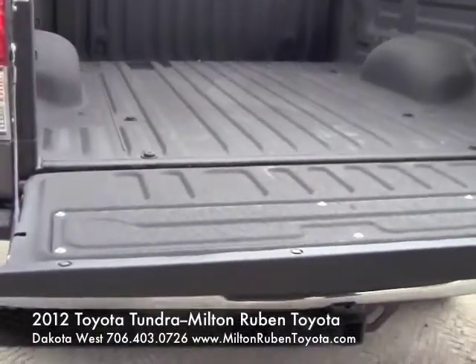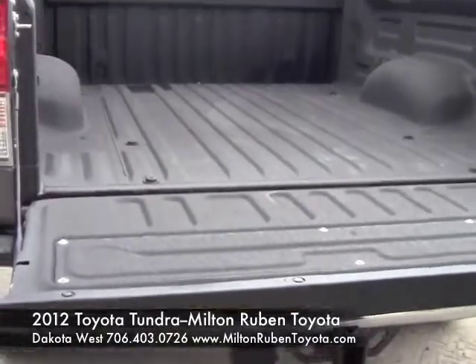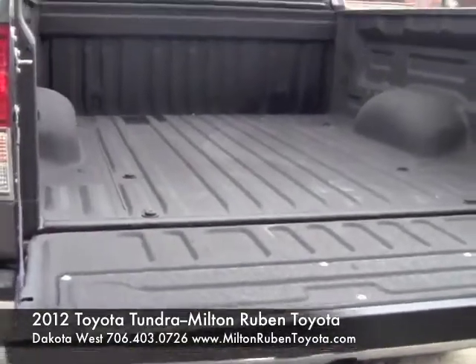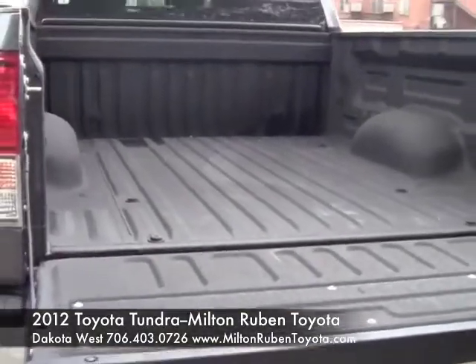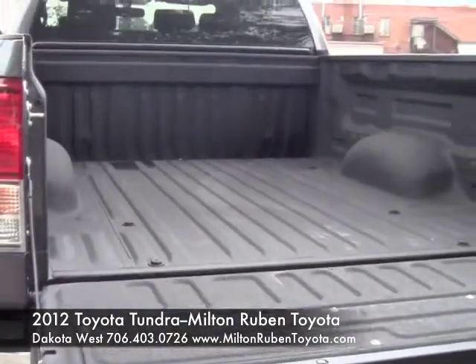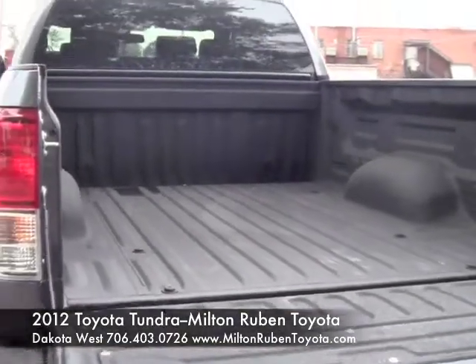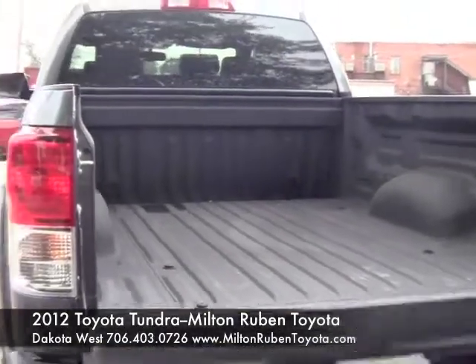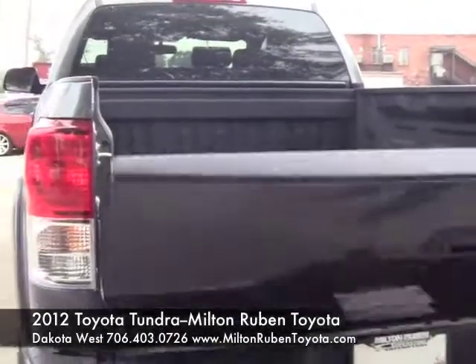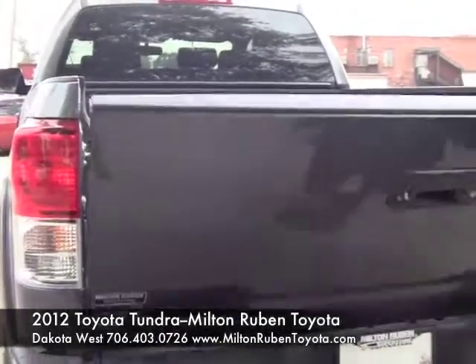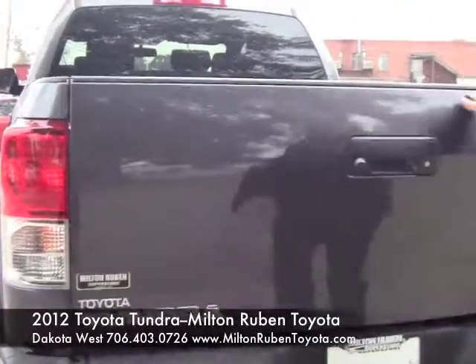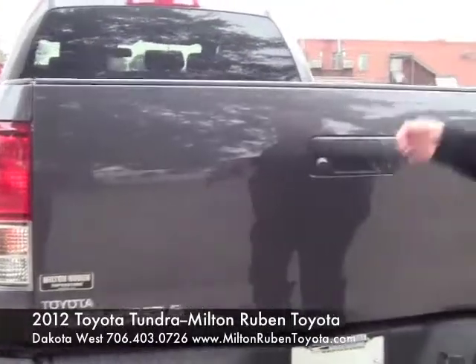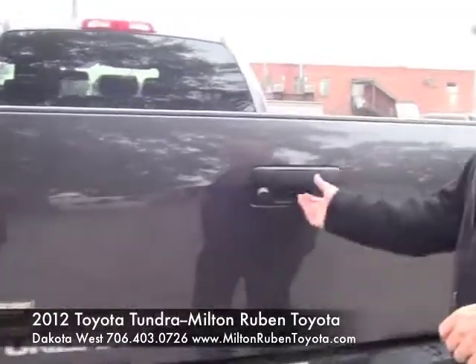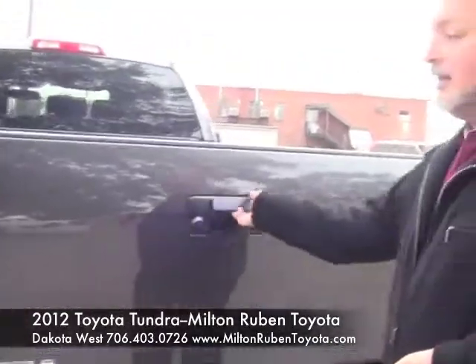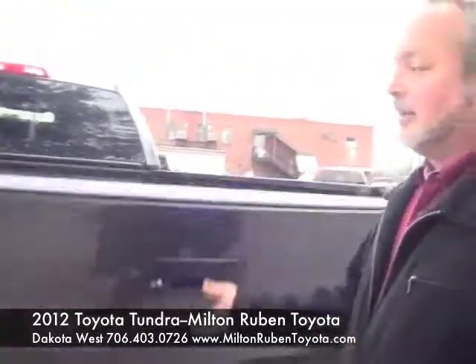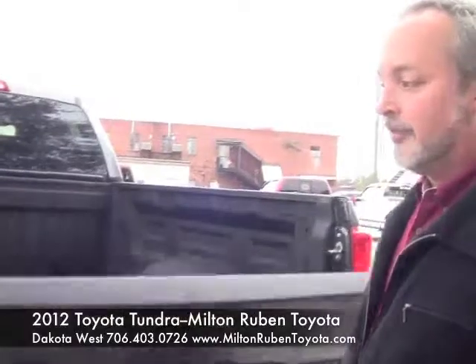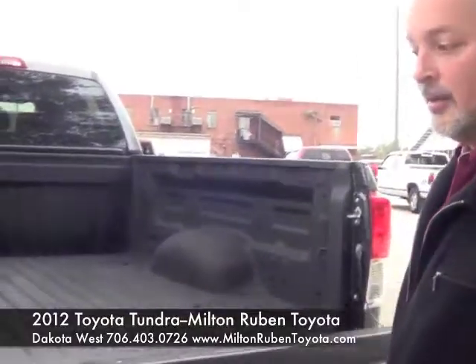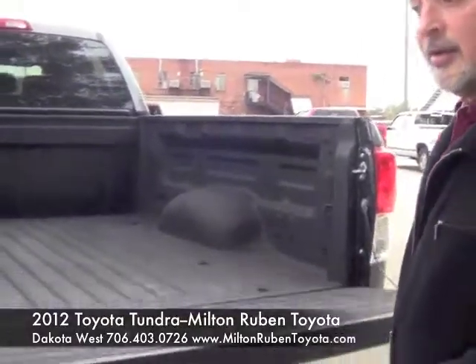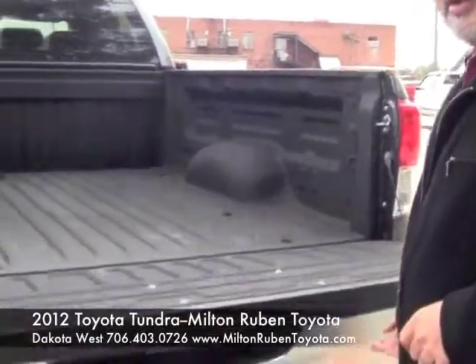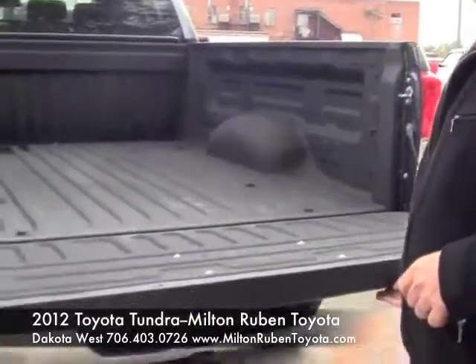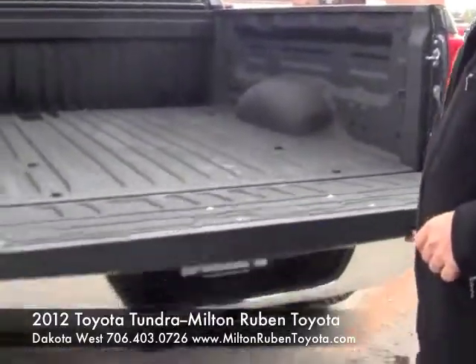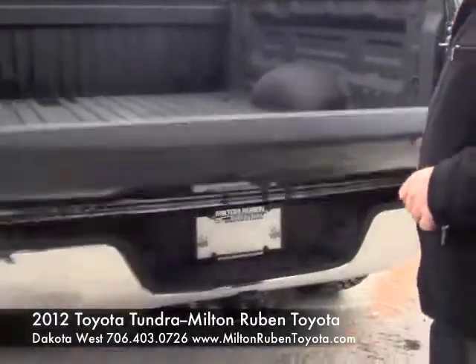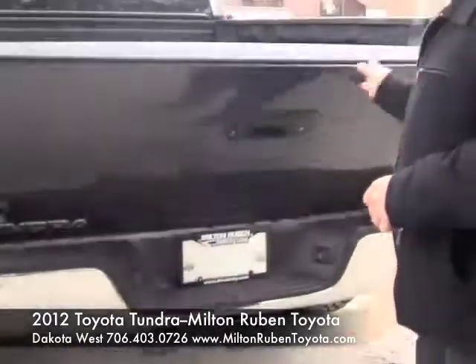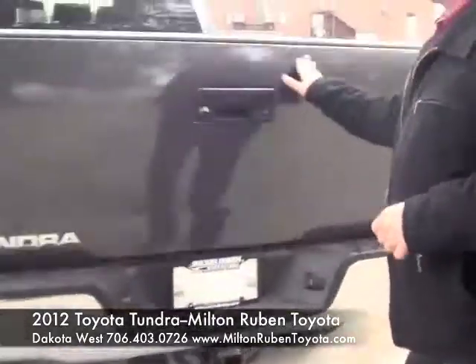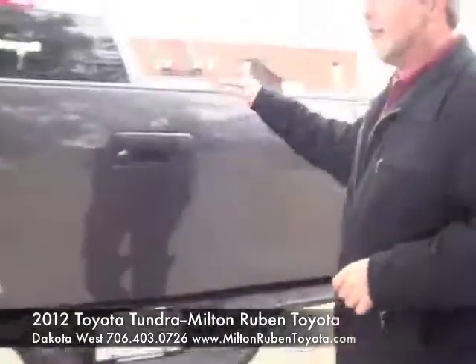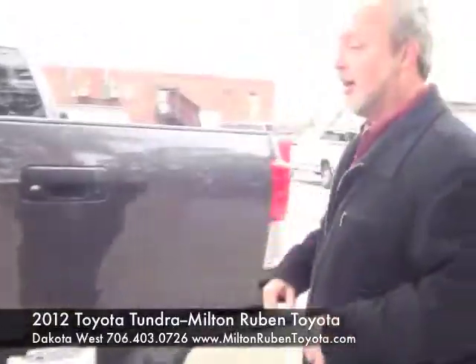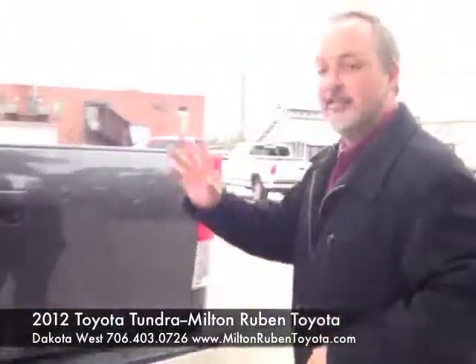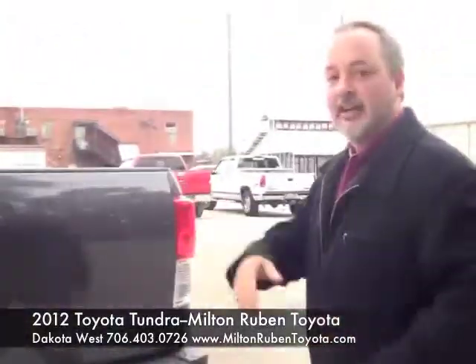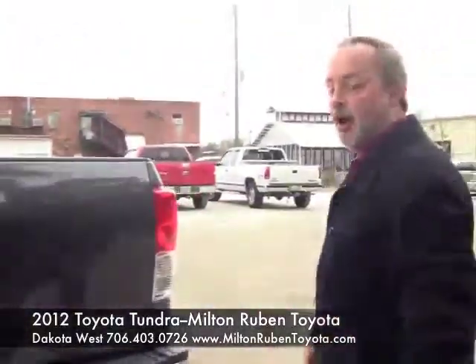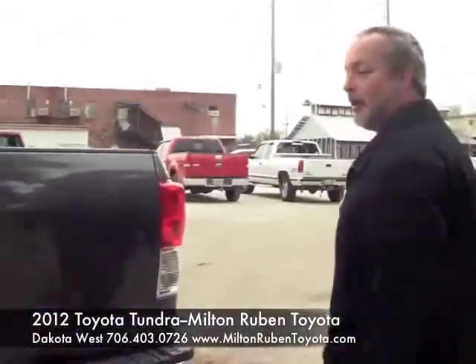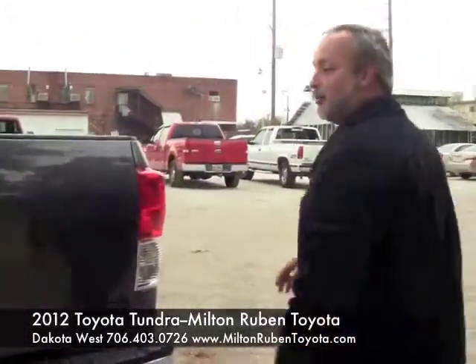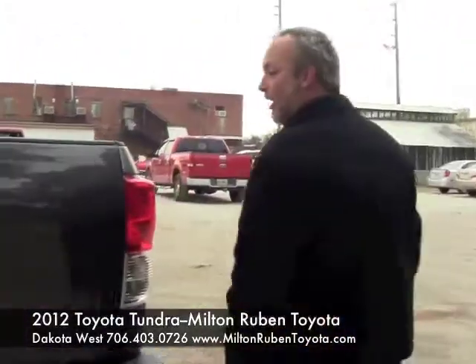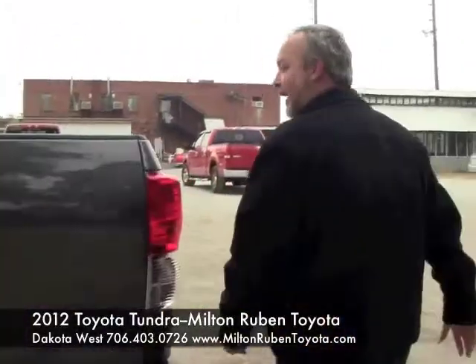We've got a spray-in bed liner as you can see, and also the easy-lift tailgate. It drops down very, very easy — you can open and close it with one hand.